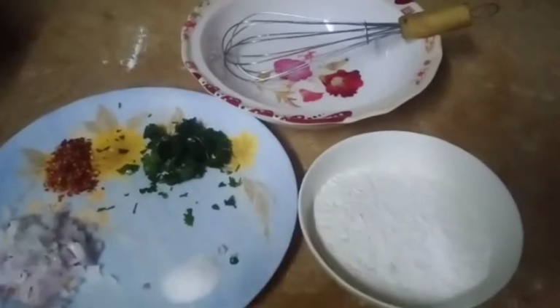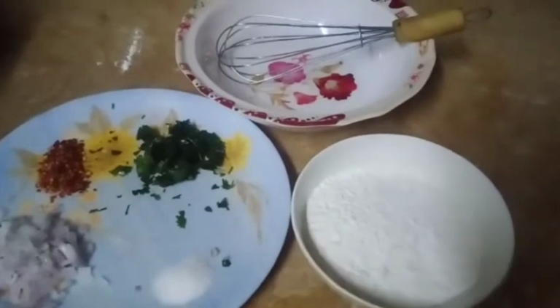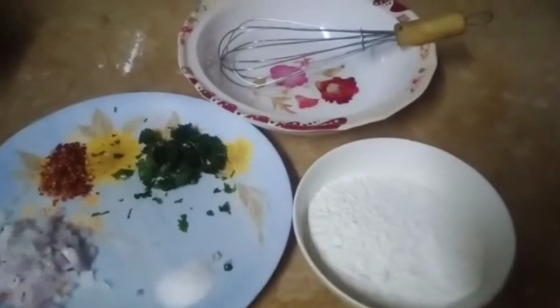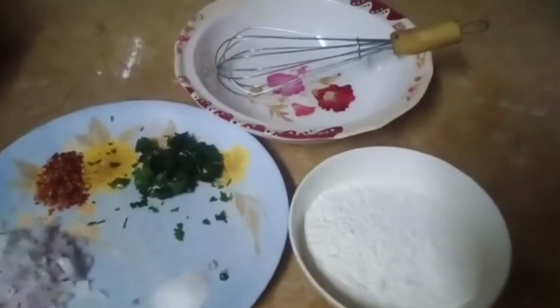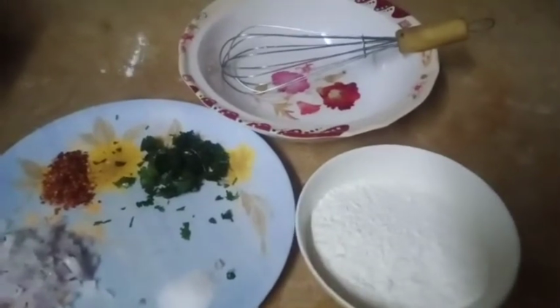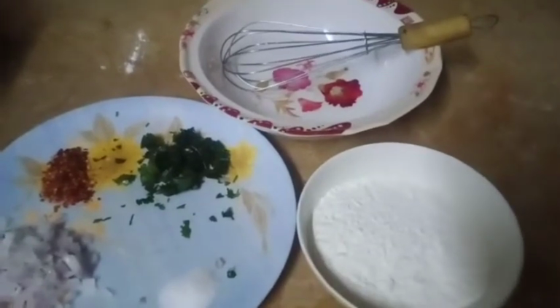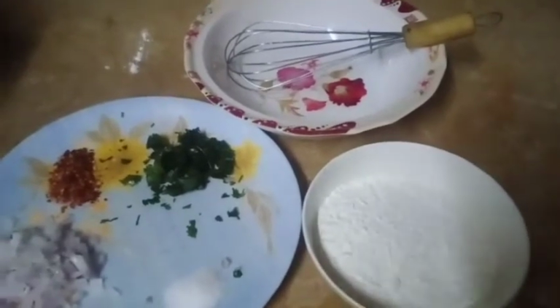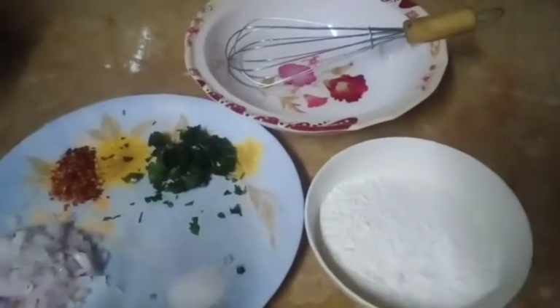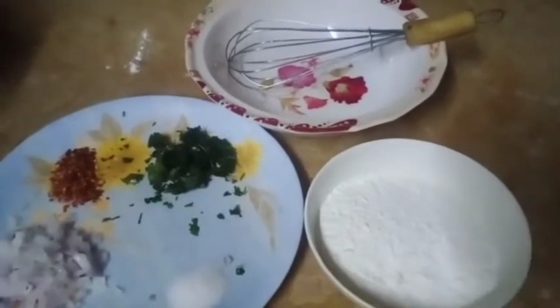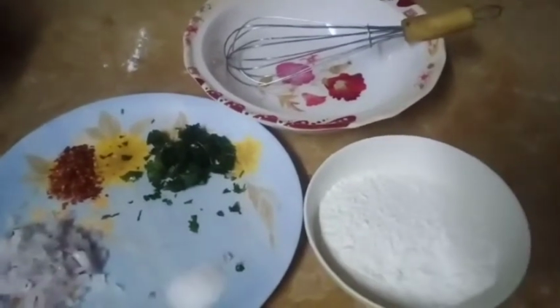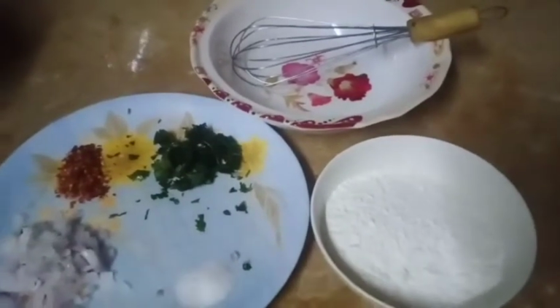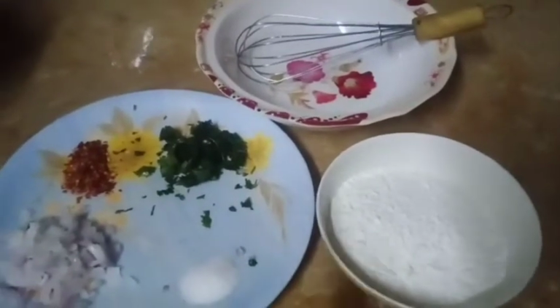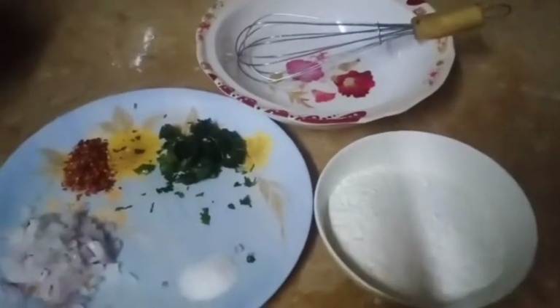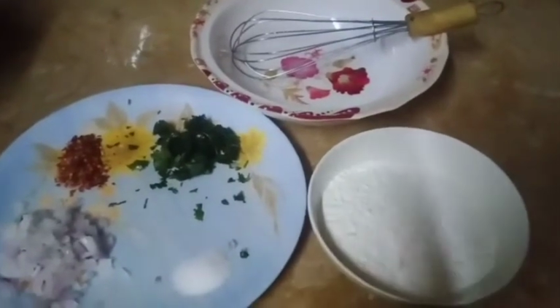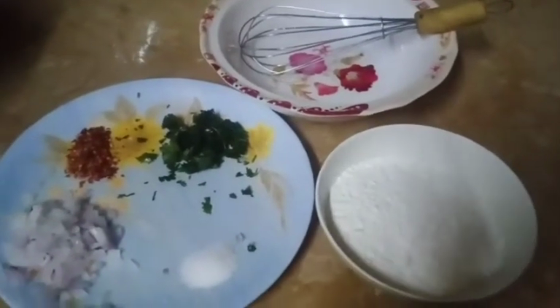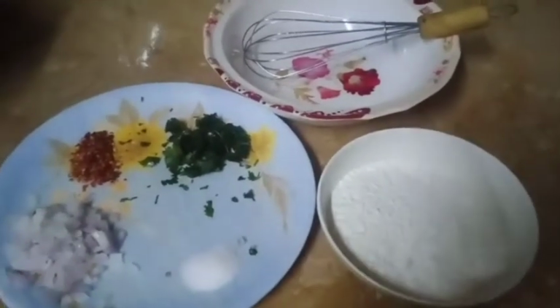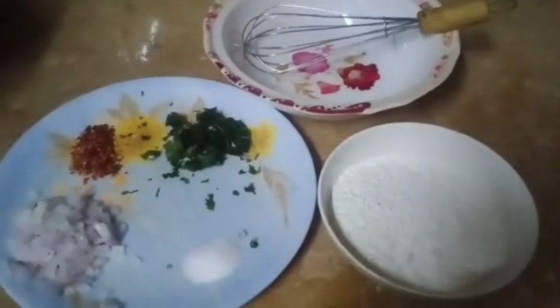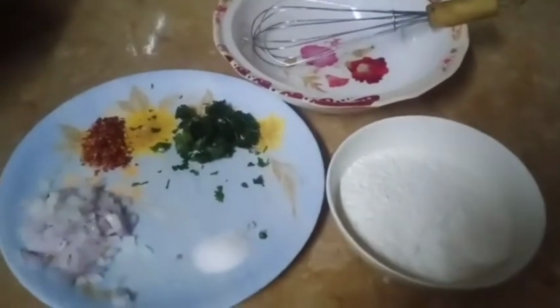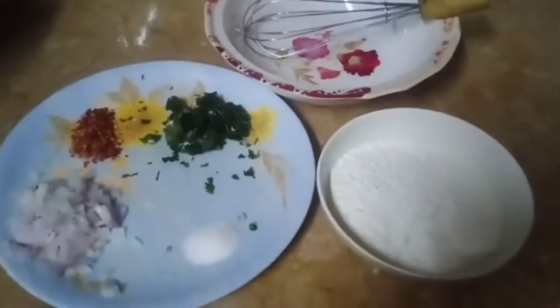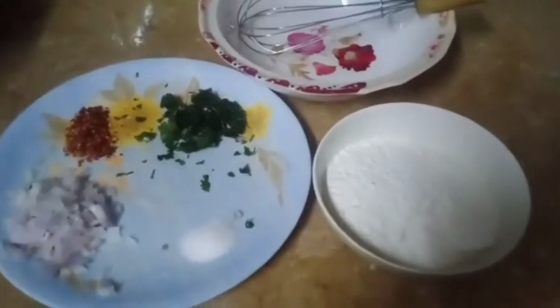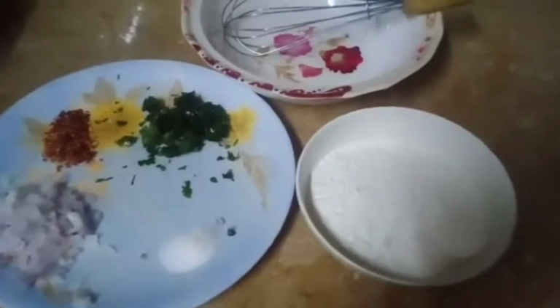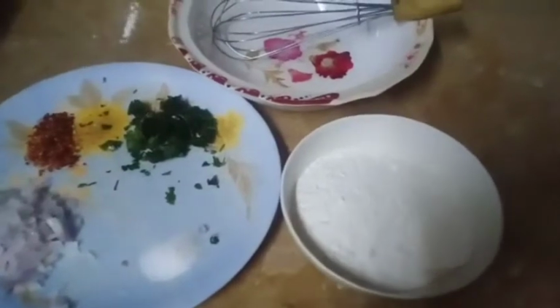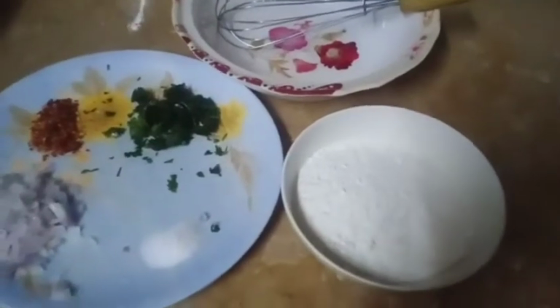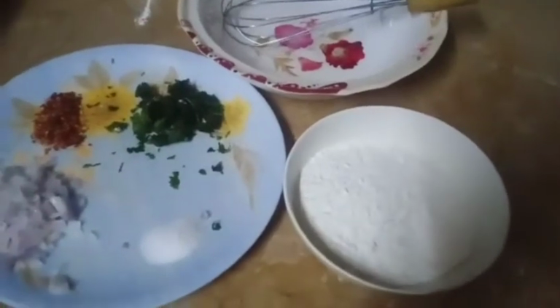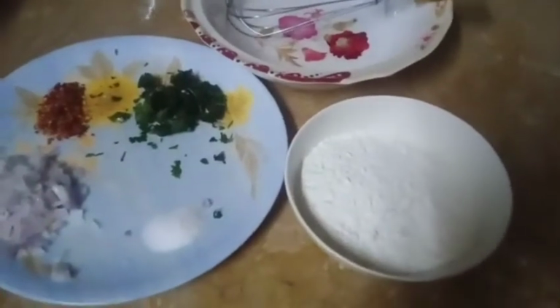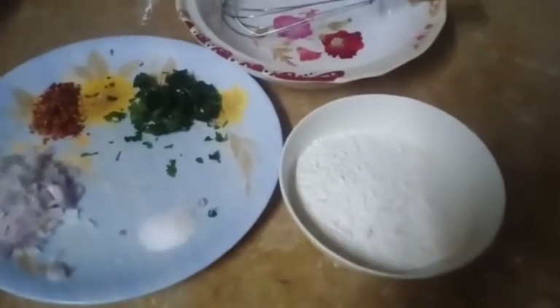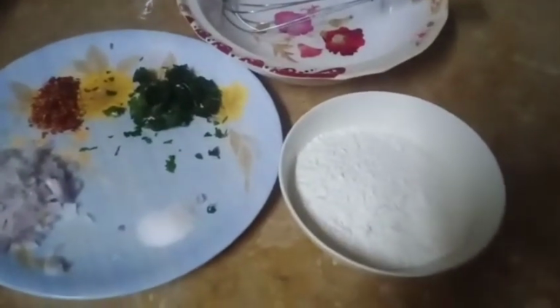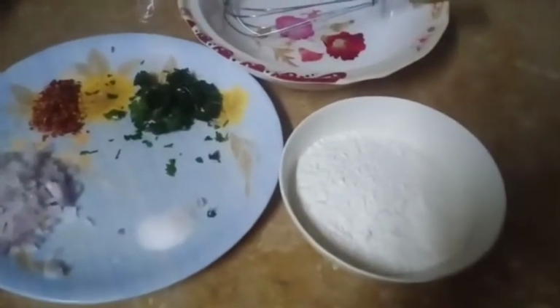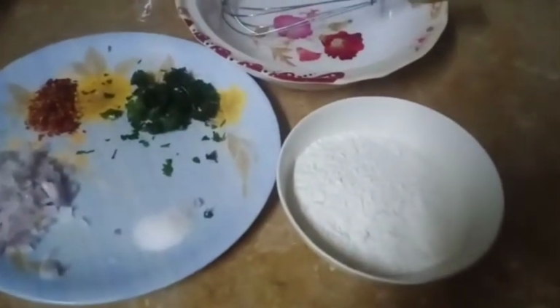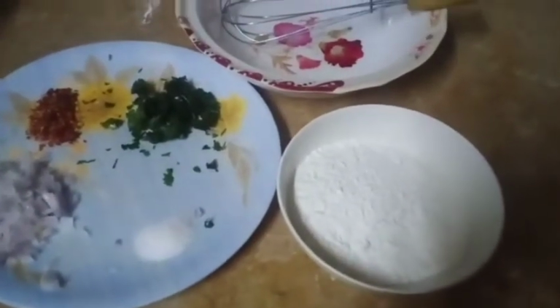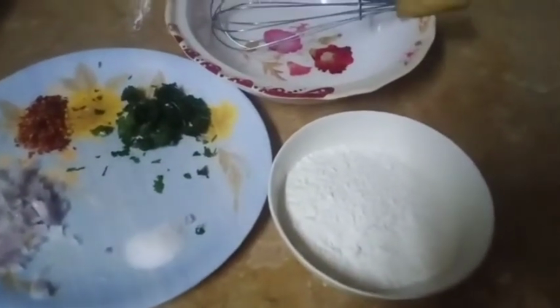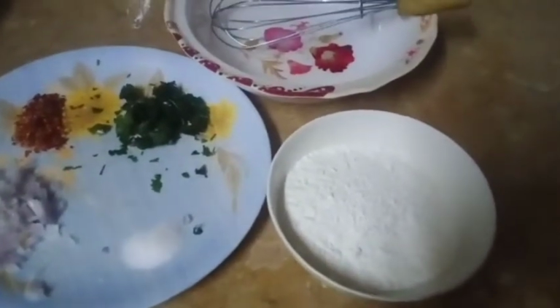We will show you what the recipe will be prepared so that you will be able to make it.